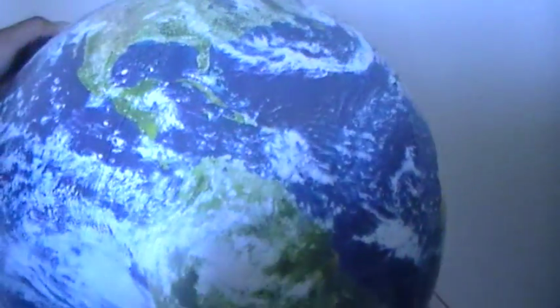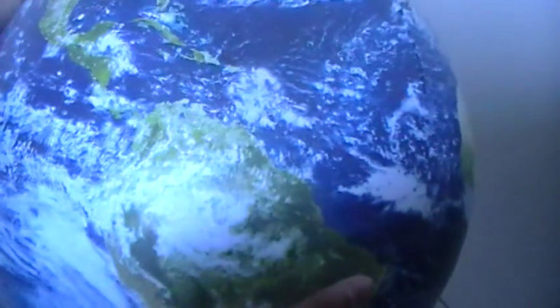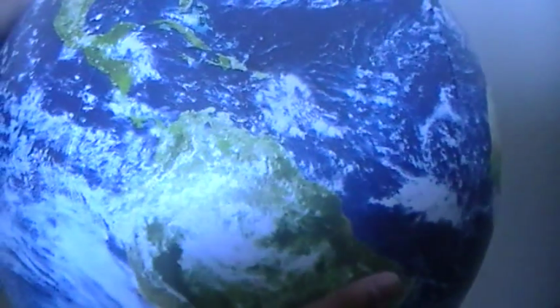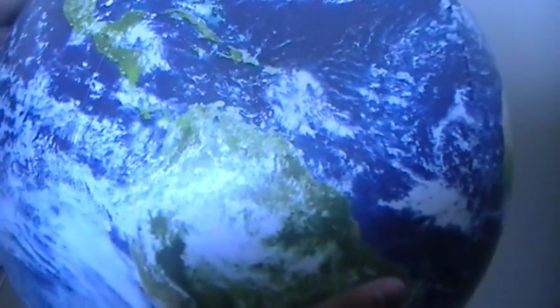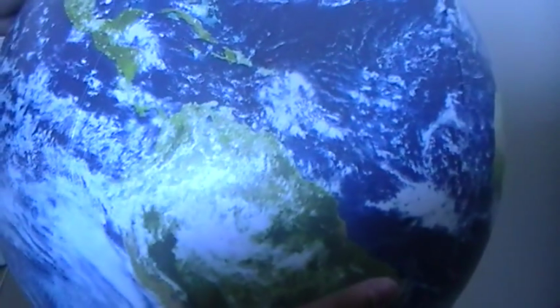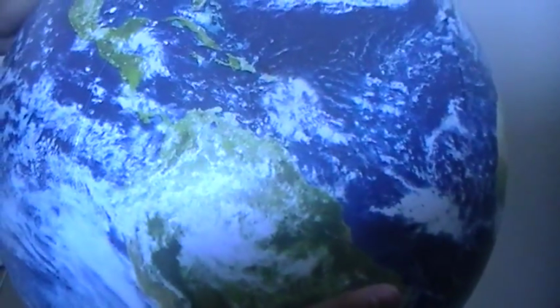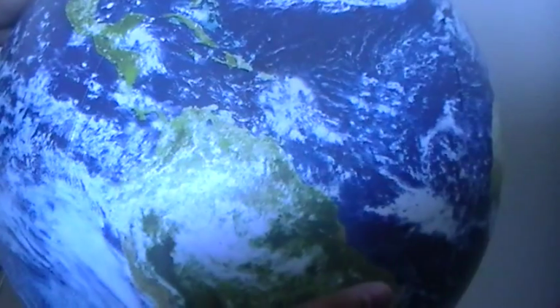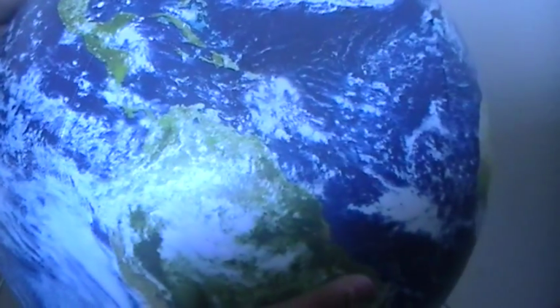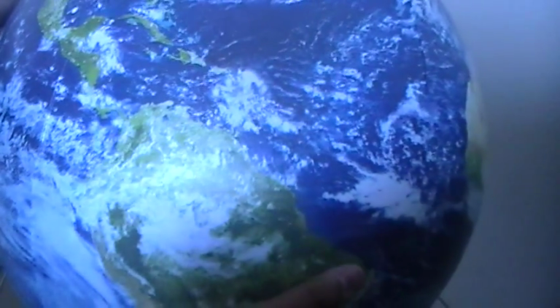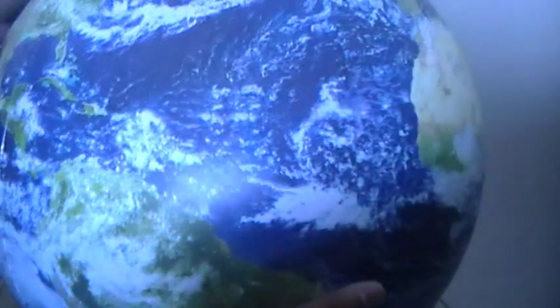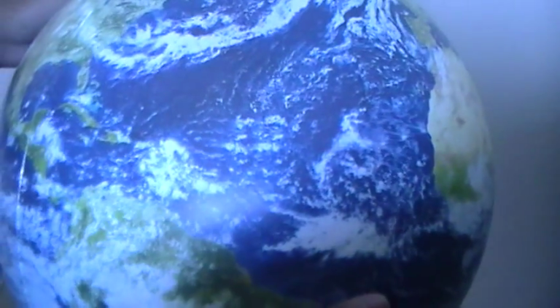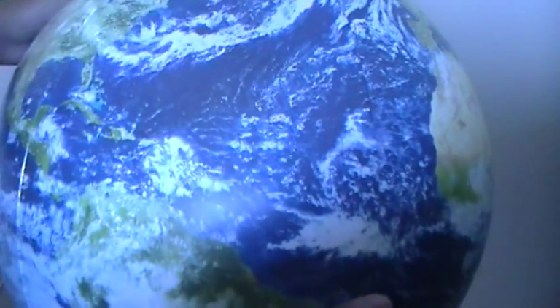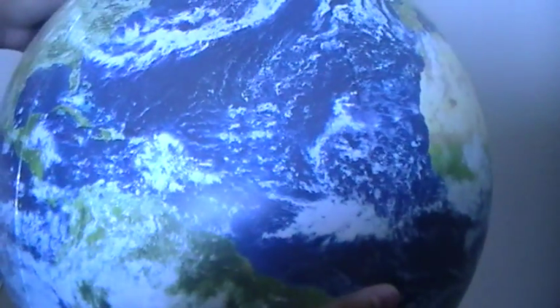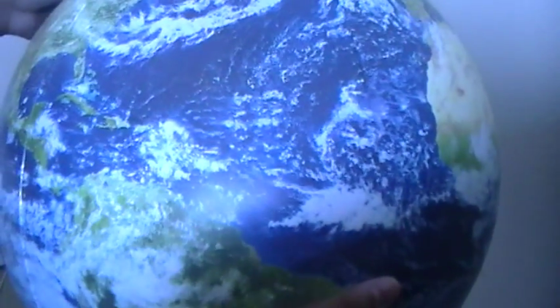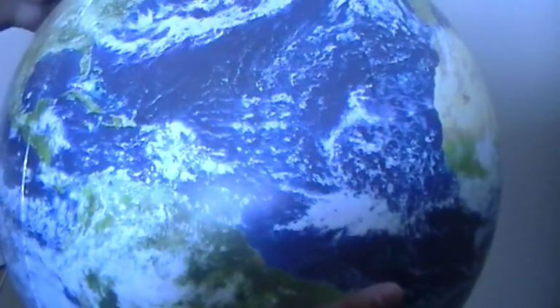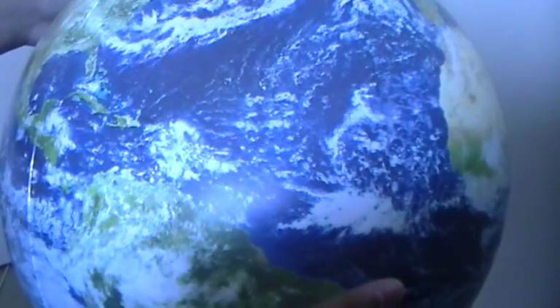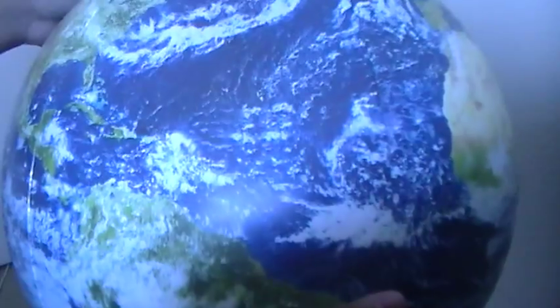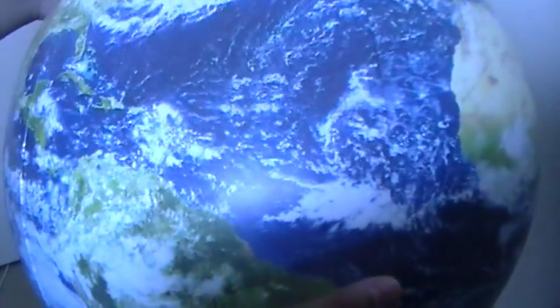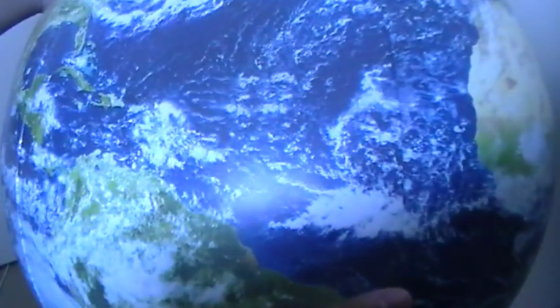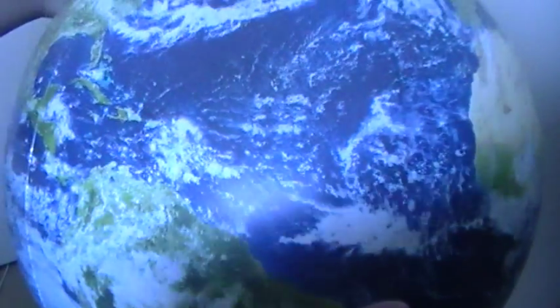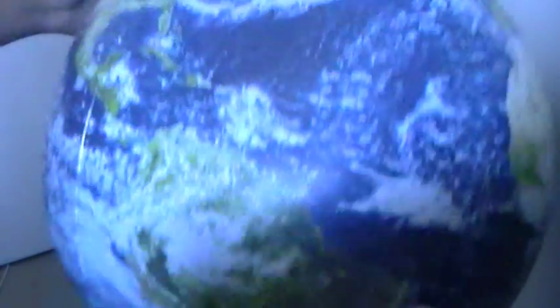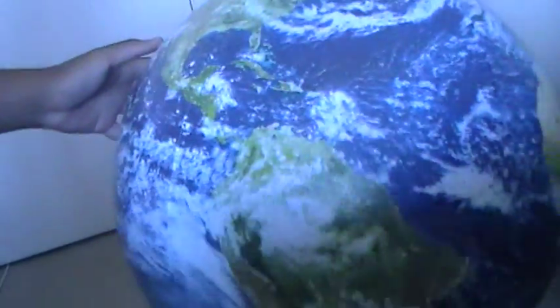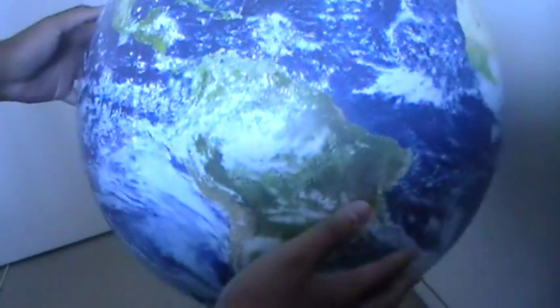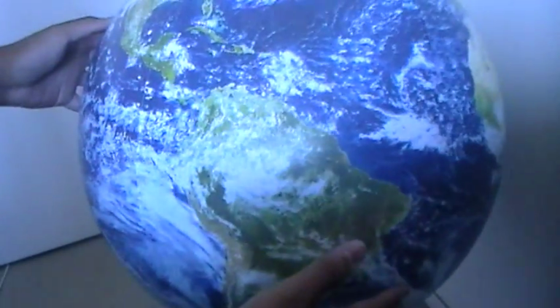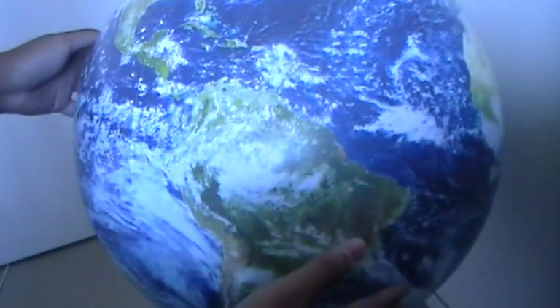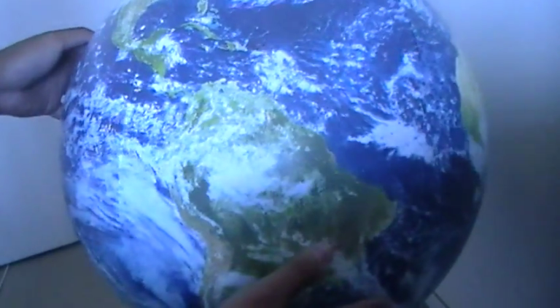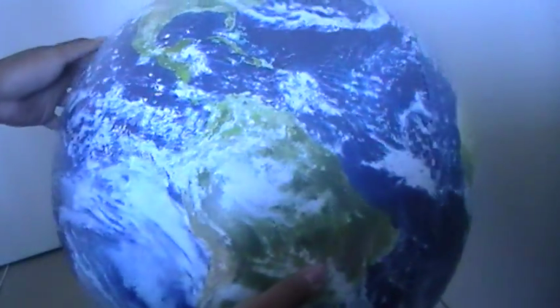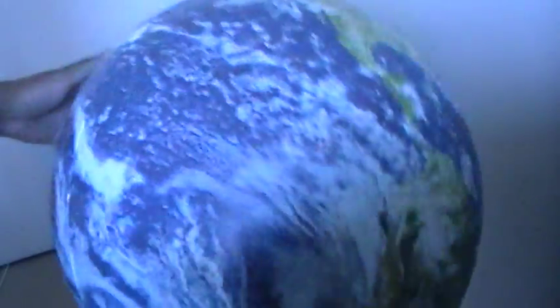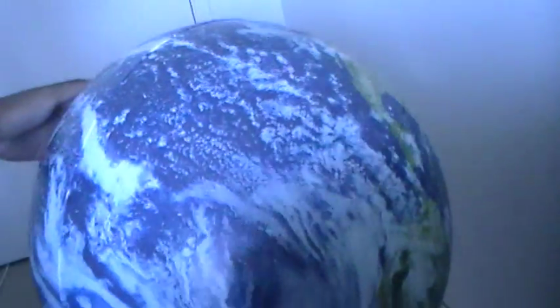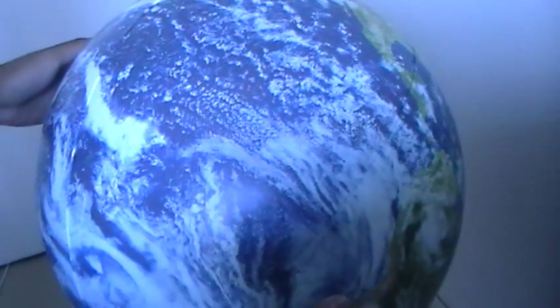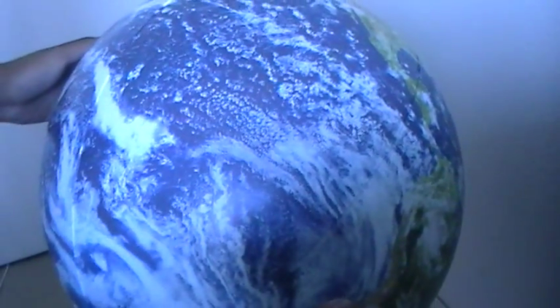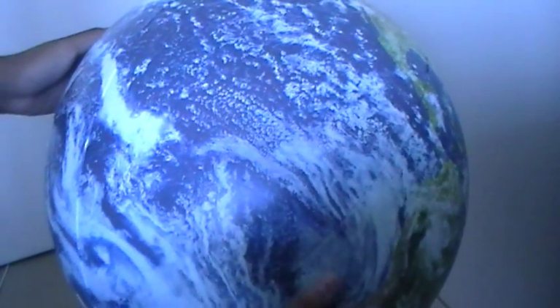This globe is a traditional PVC latex type globe, so it's very durable. Children of little age can sit on it, they can use it as a play toy, which in fact they can also use it as a soccer ball, a beach ball, a basketball, and many other uses.